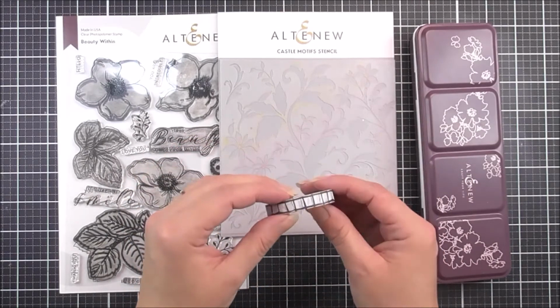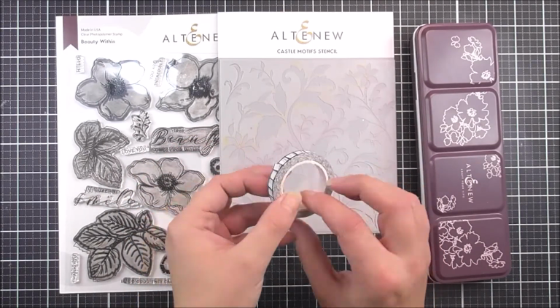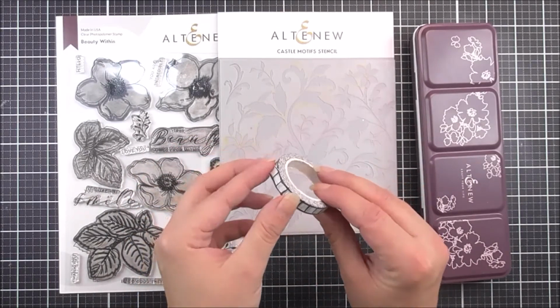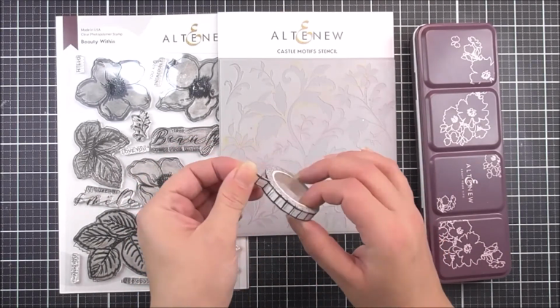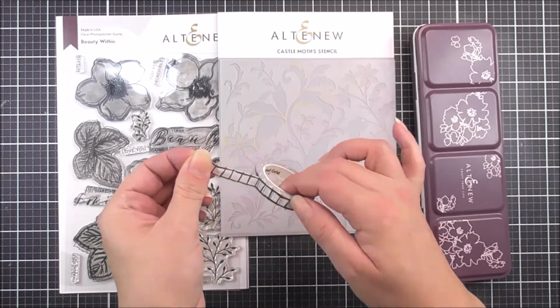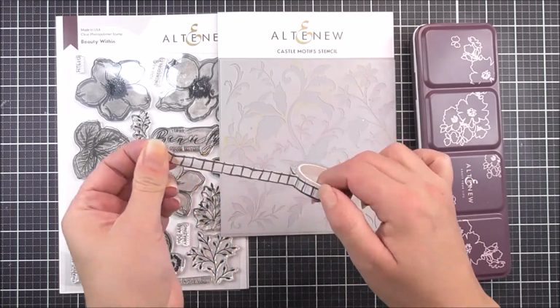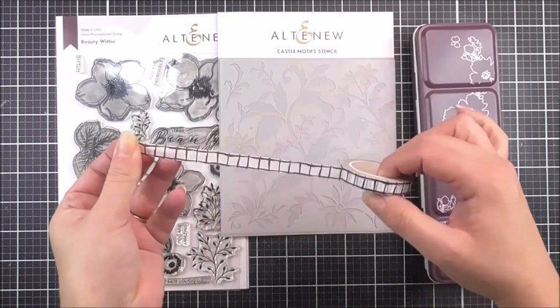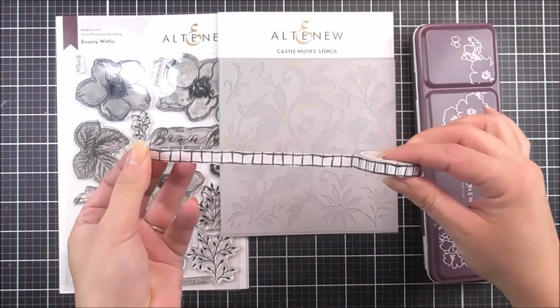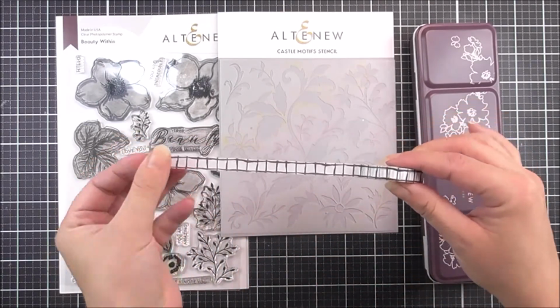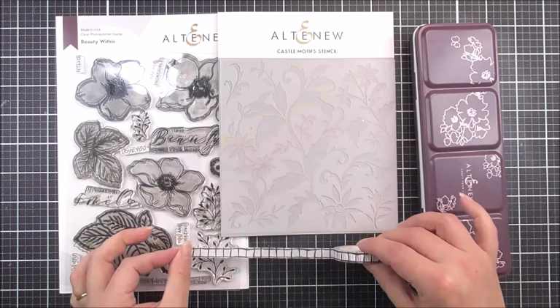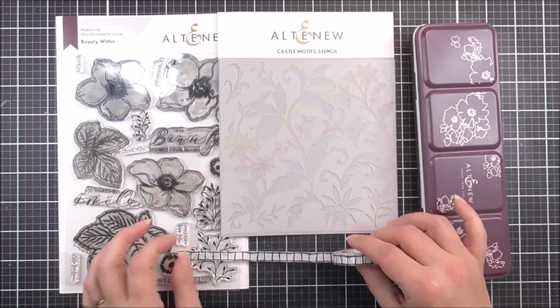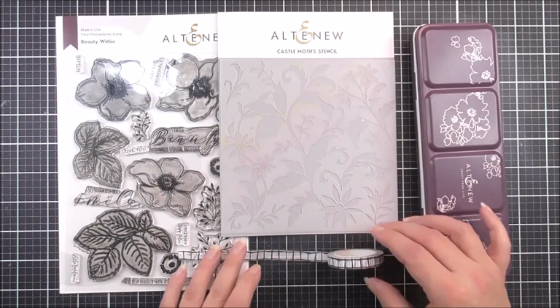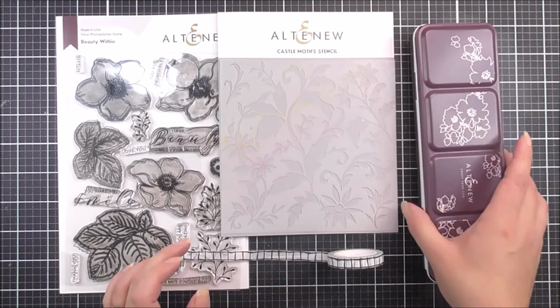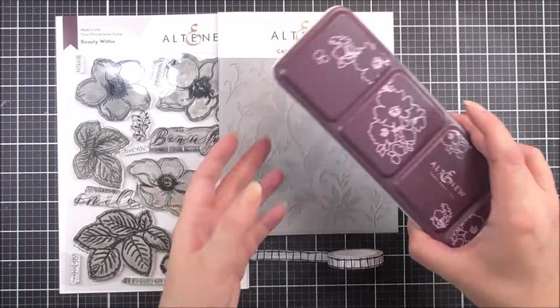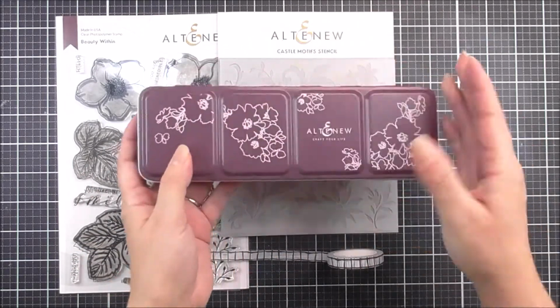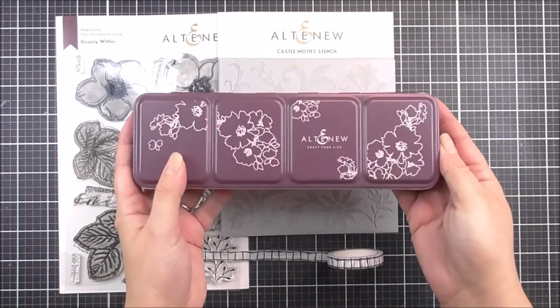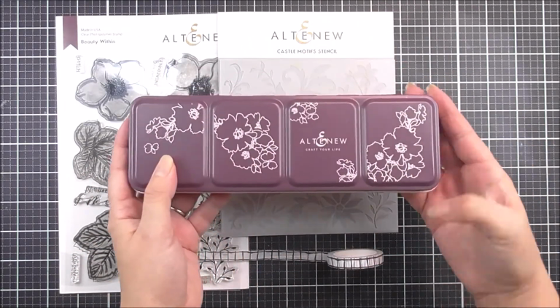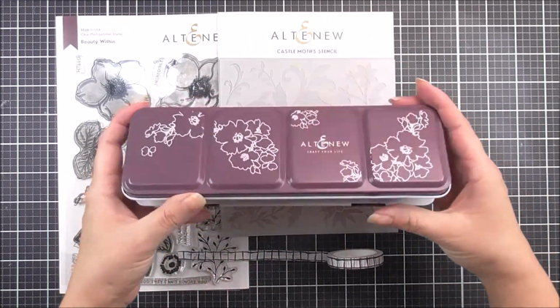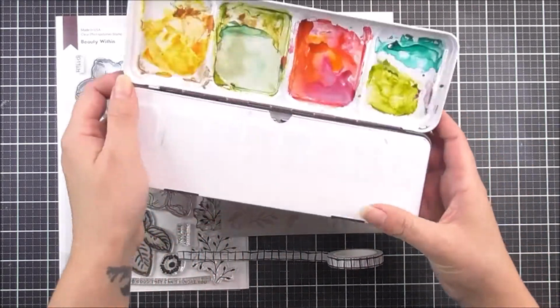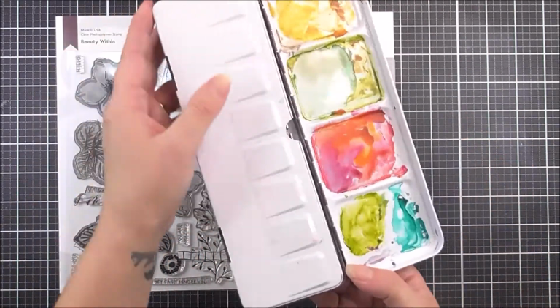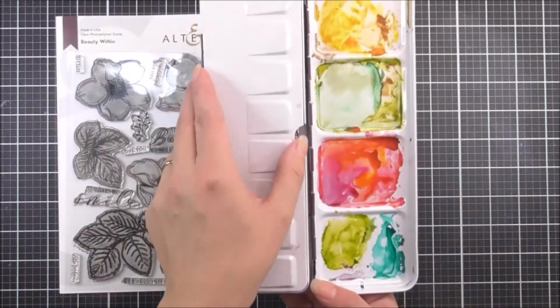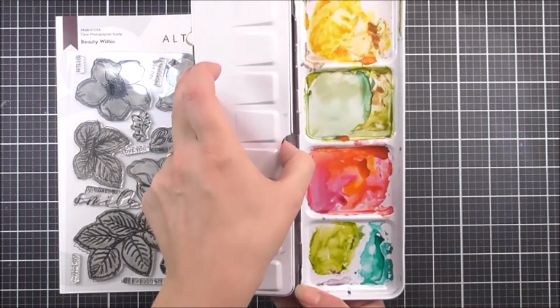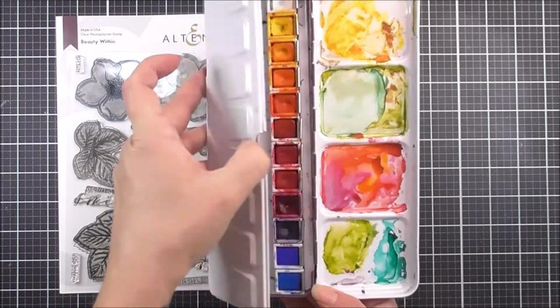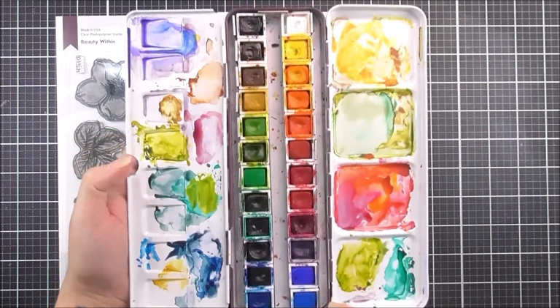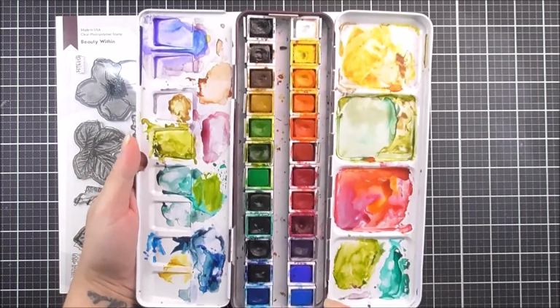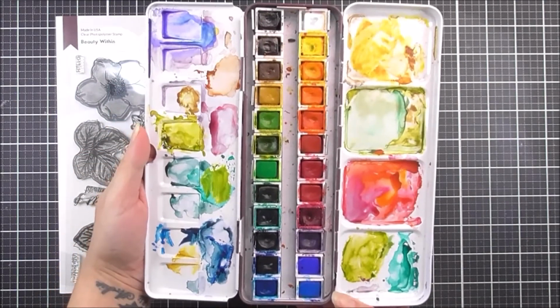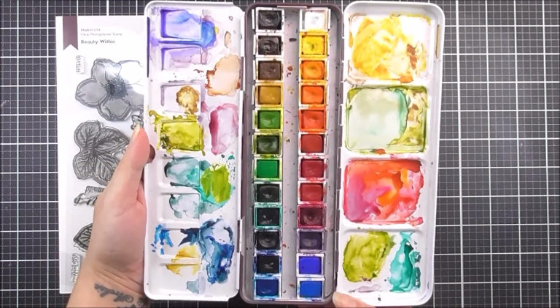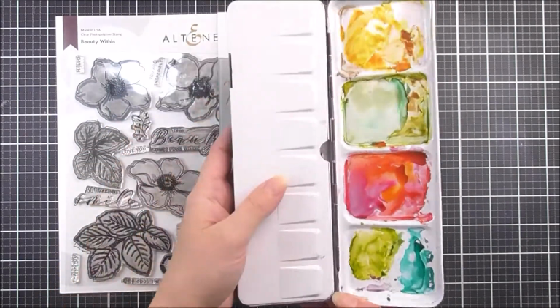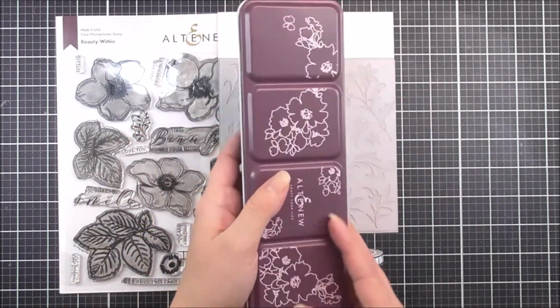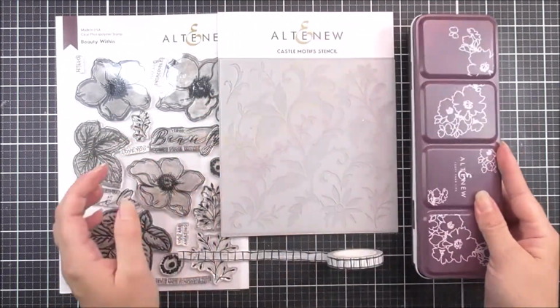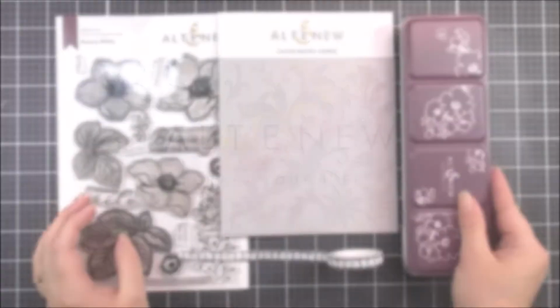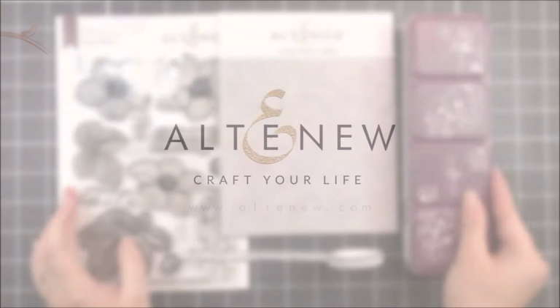In the kit you will receive the Beauty Within stamp set, Castle Motives stencil, painted grid washi tape and Artist Watercolour 24 pan set. An exclusive inspiration guide is also included to help kickstart your creativity.